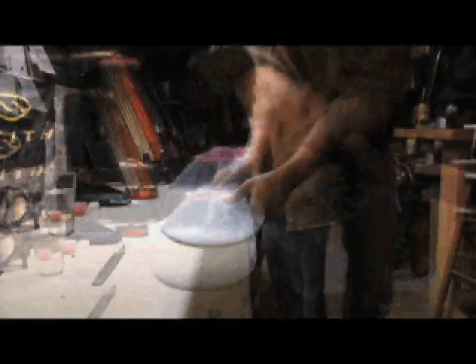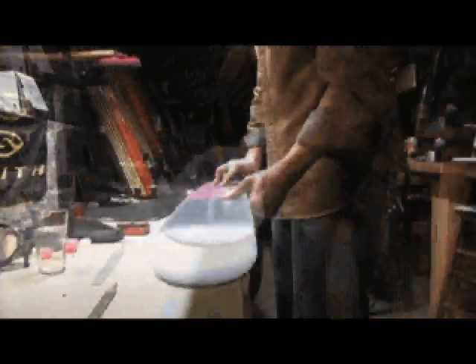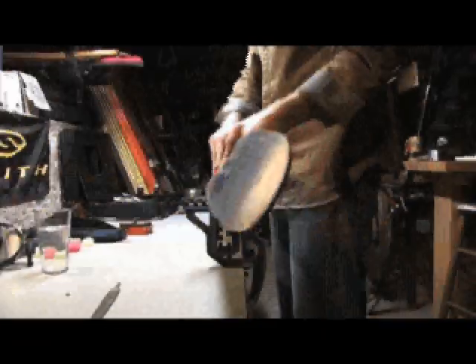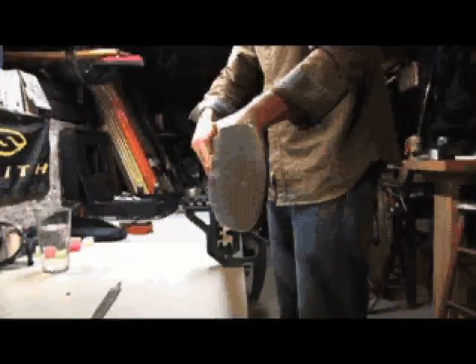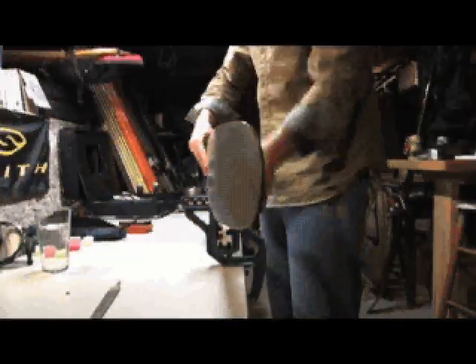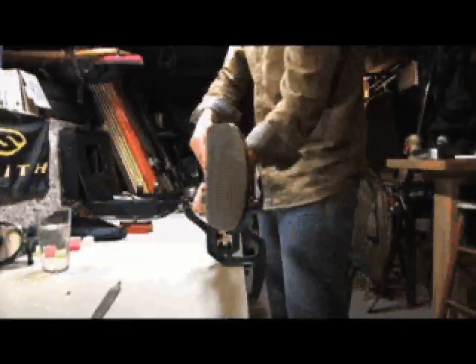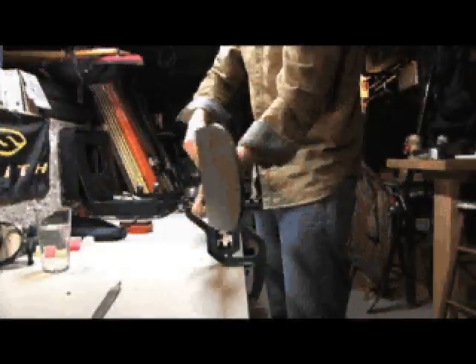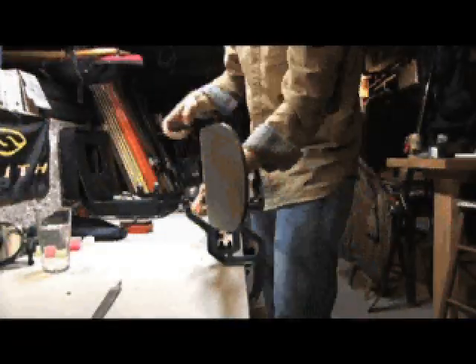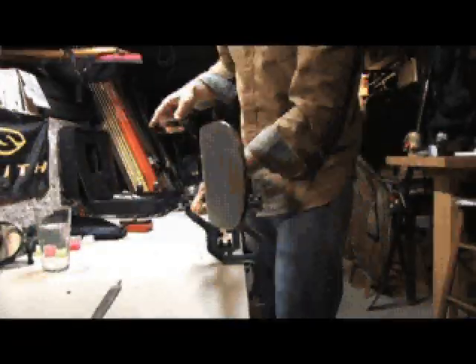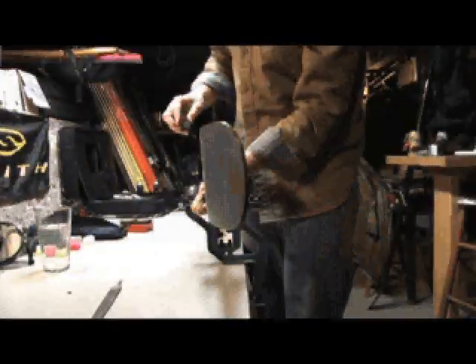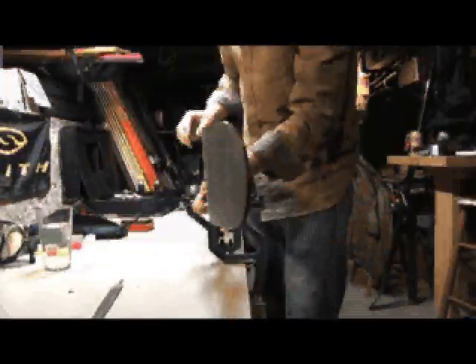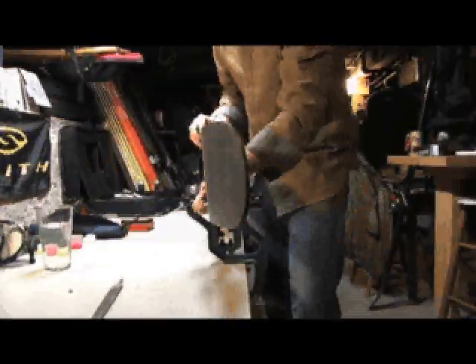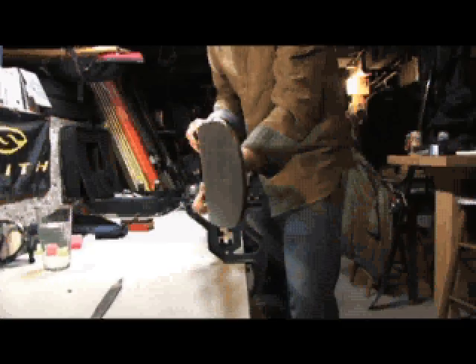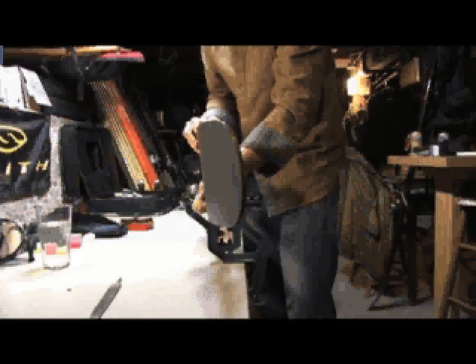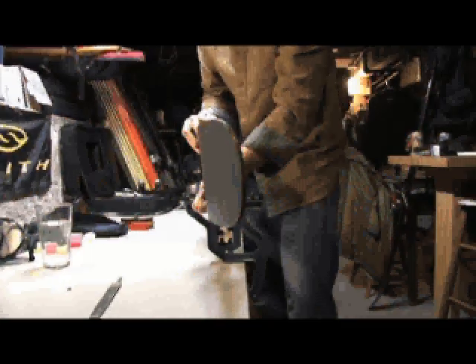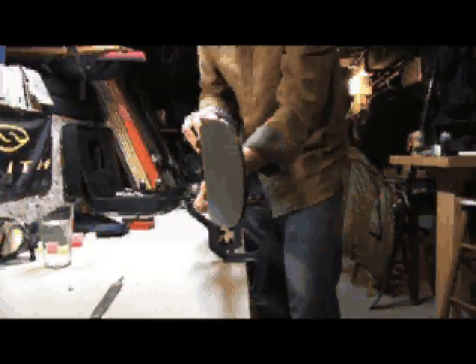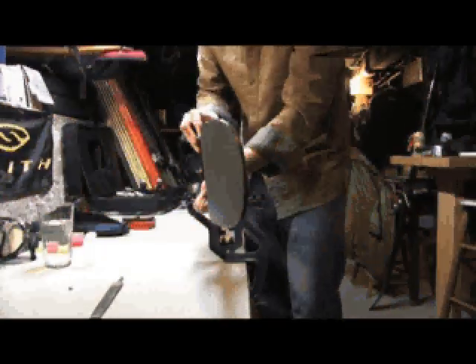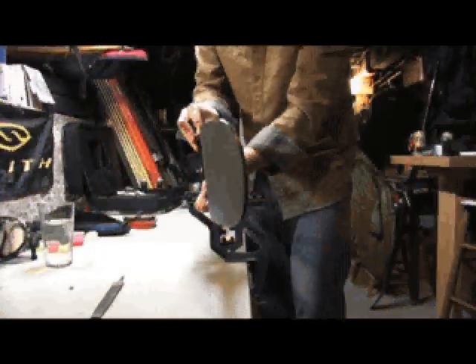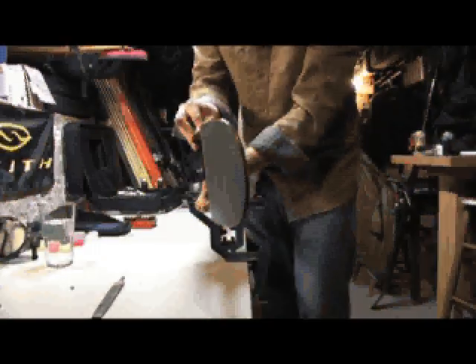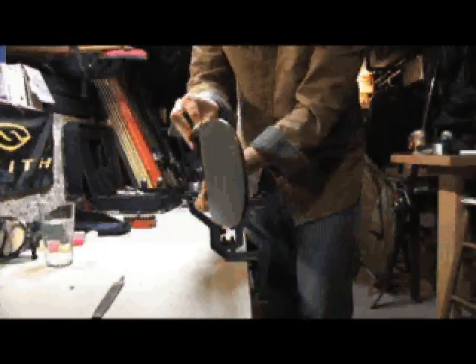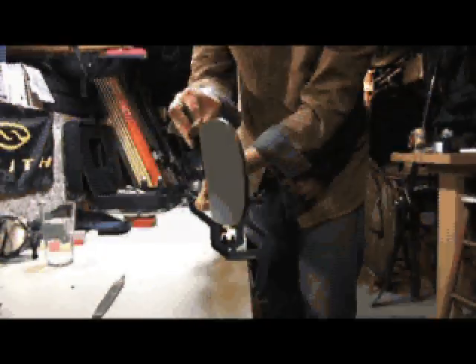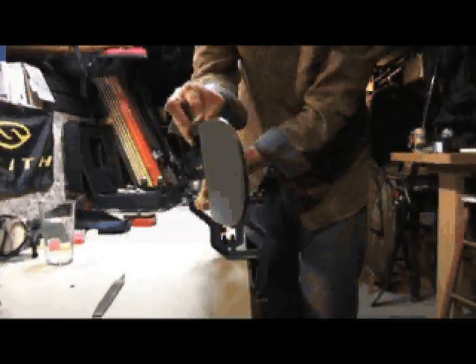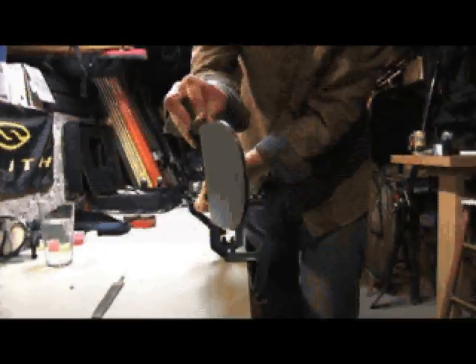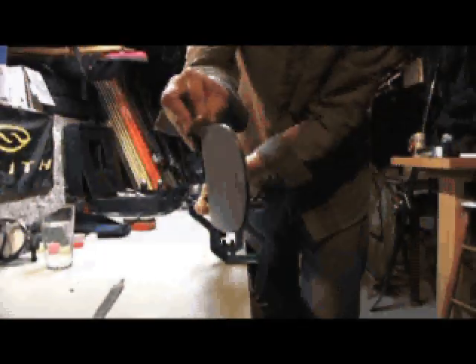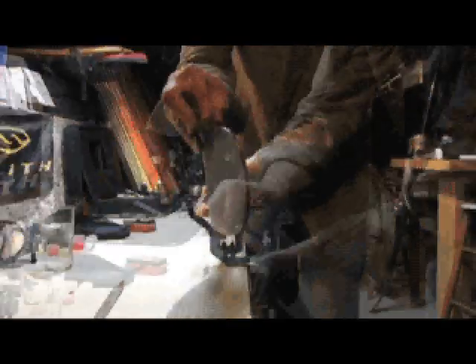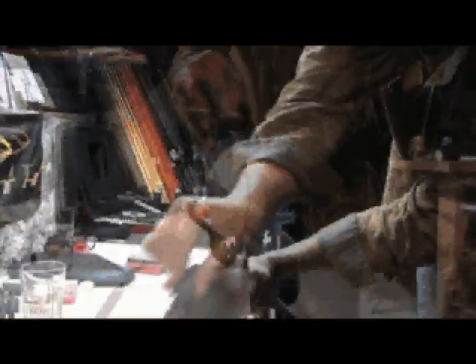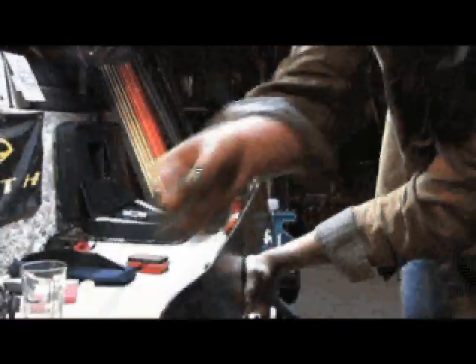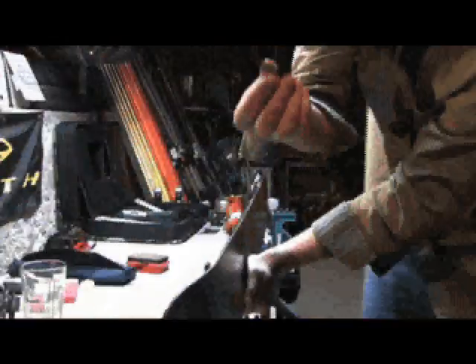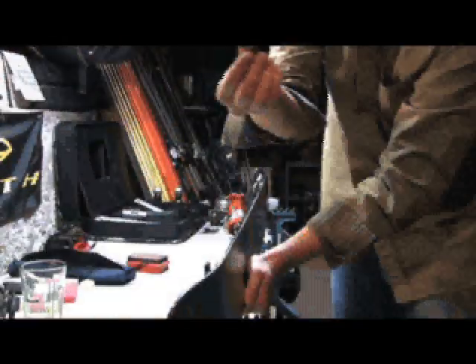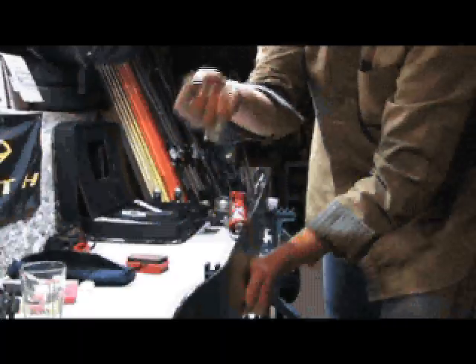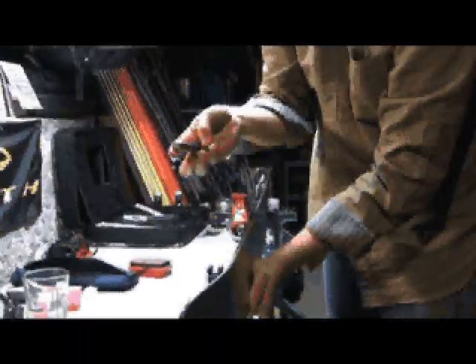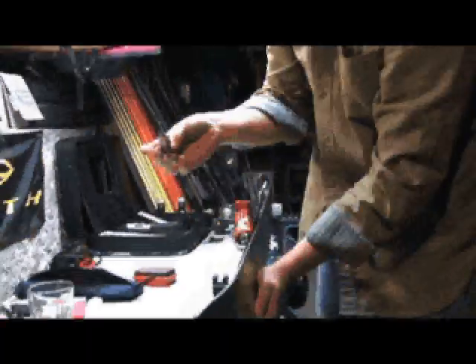Go ahead and do that to both sides — make sure you get all your edges really good. You do the base side first, and then you go ahead and do the side. Alright, it's that simple.